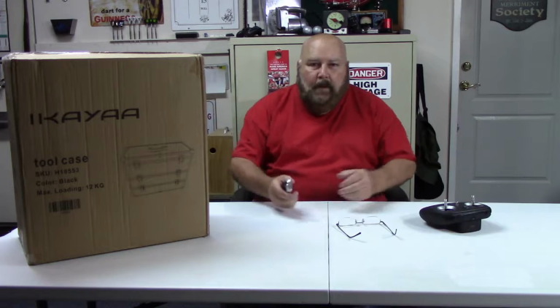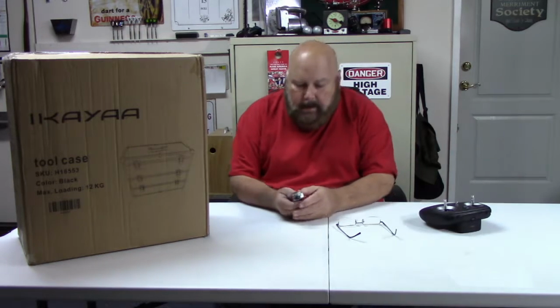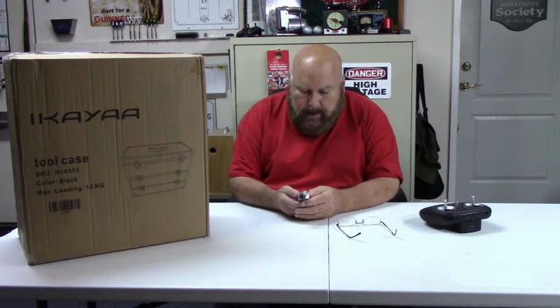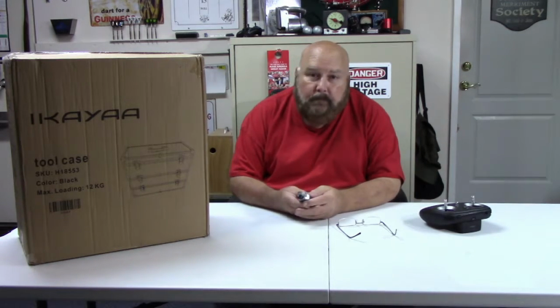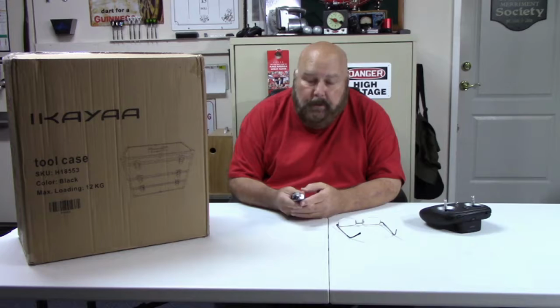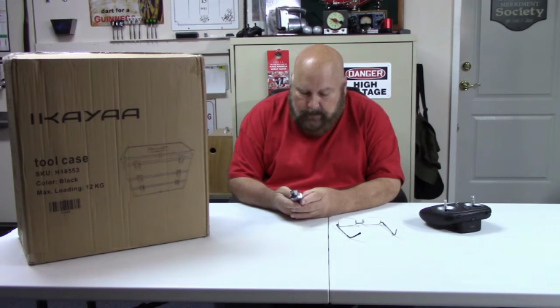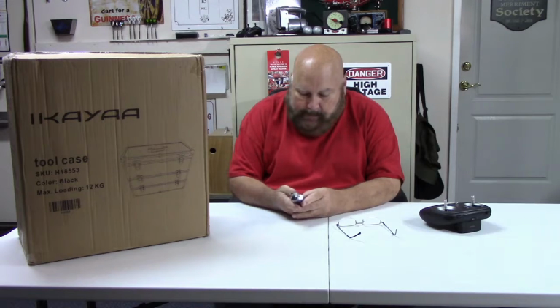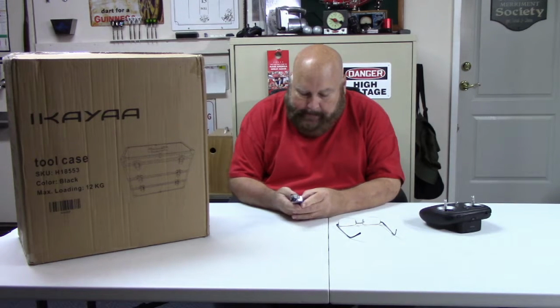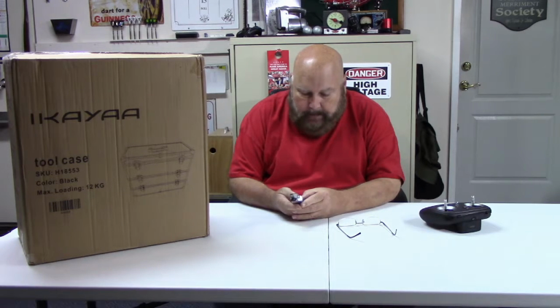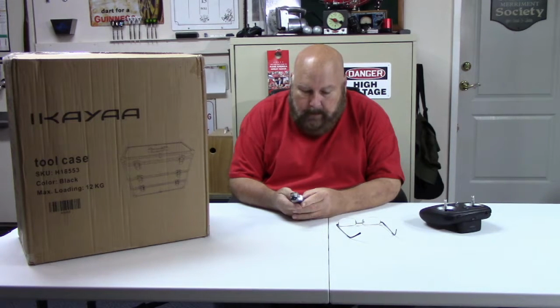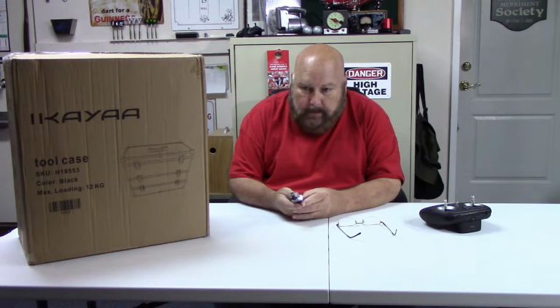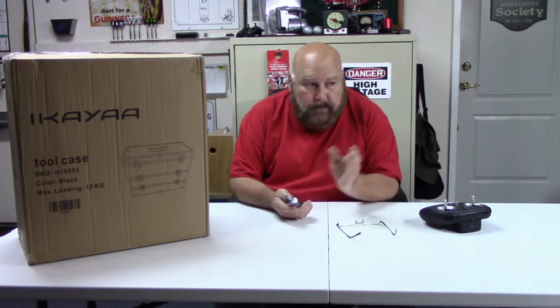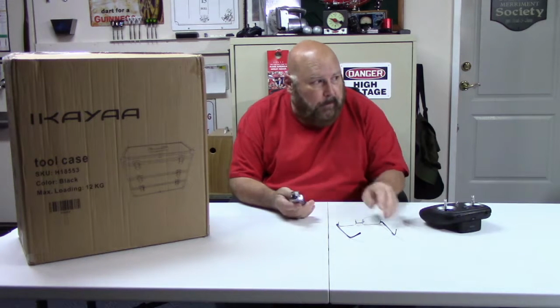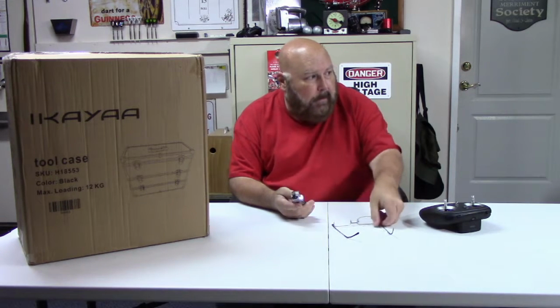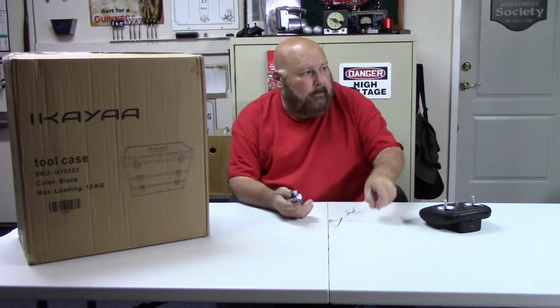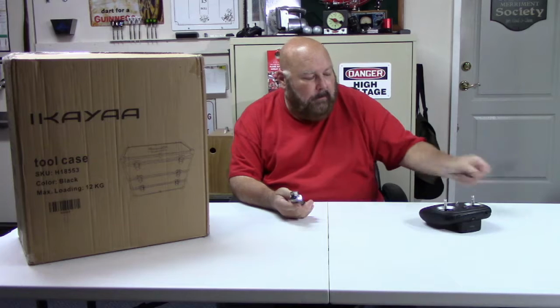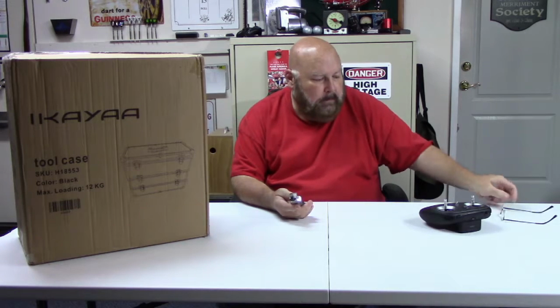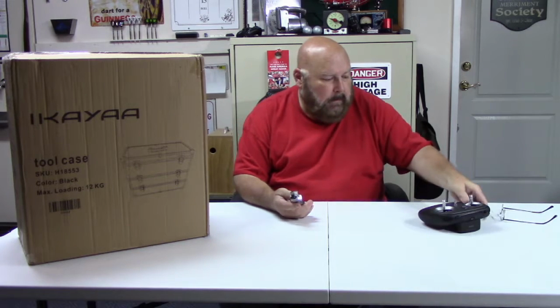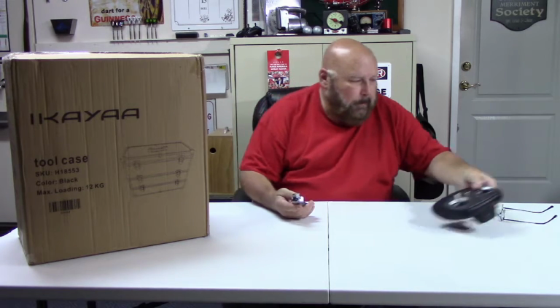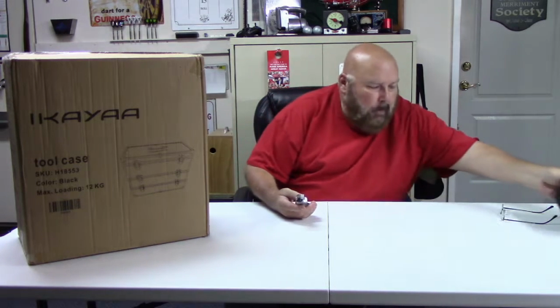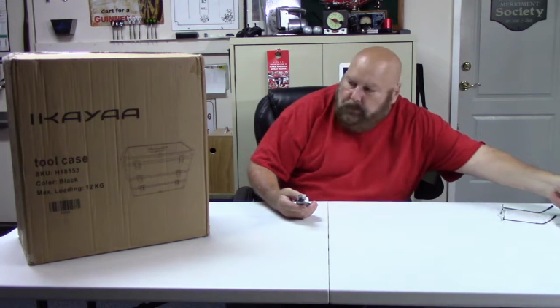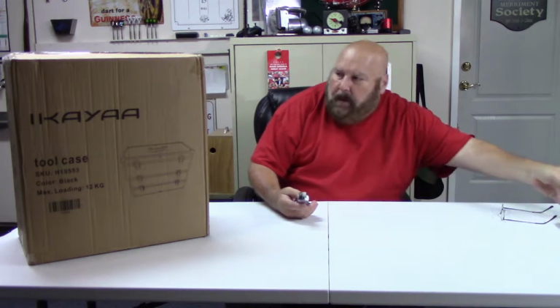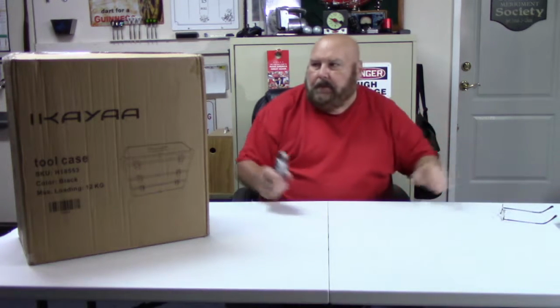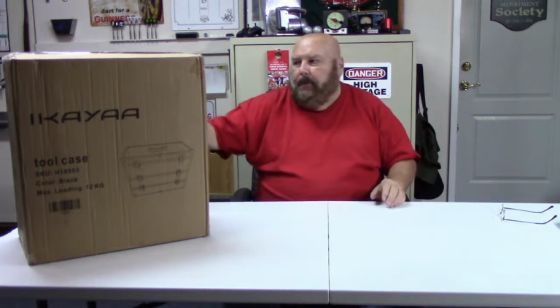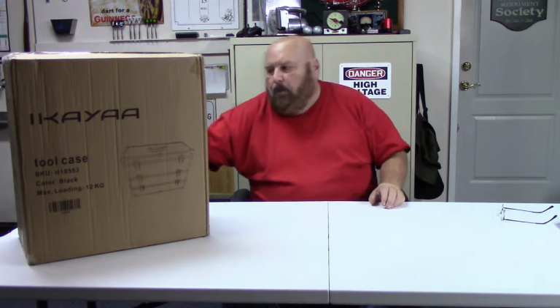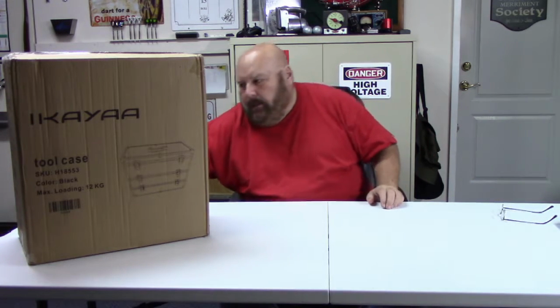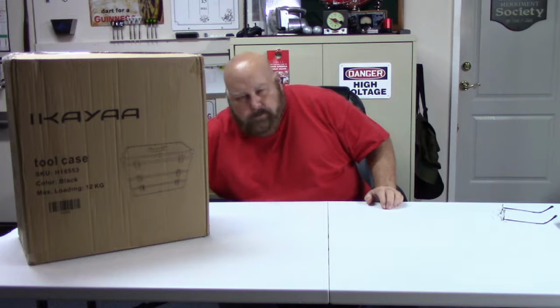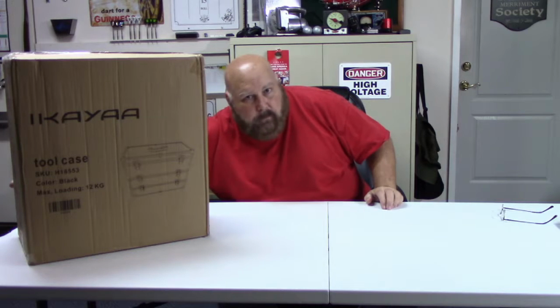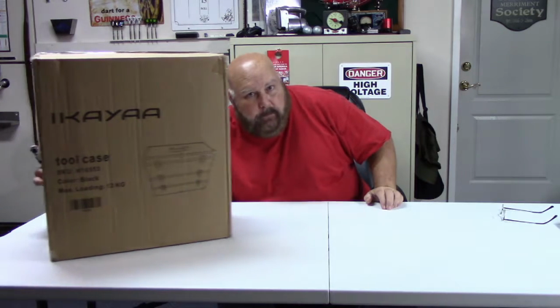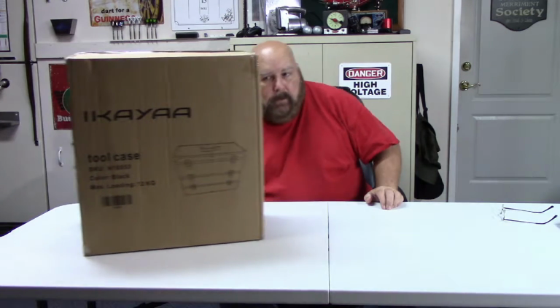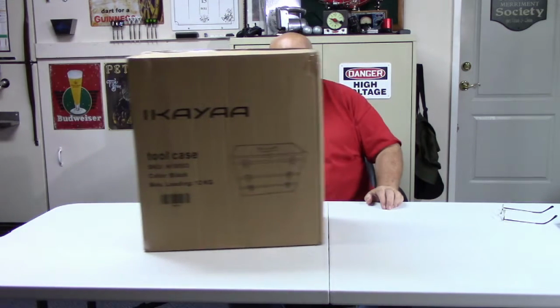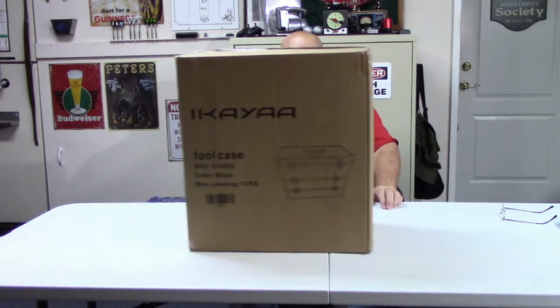Hi guys, I'm back. Jim and I just finished a video on the Zero, so I'm going to move on to unboxing this thing. I've had it for a while now but with the storm I haven't really been able to do much with it.